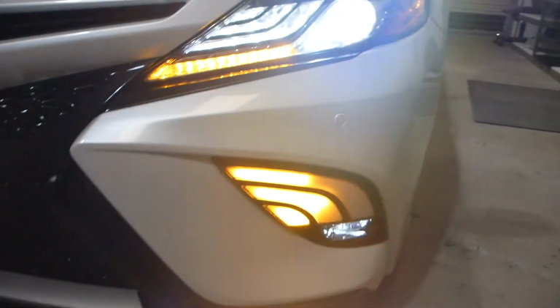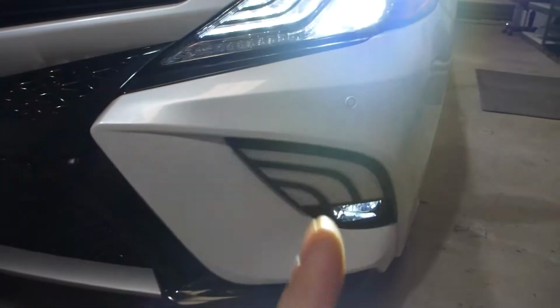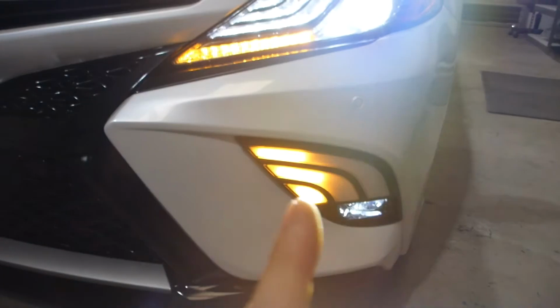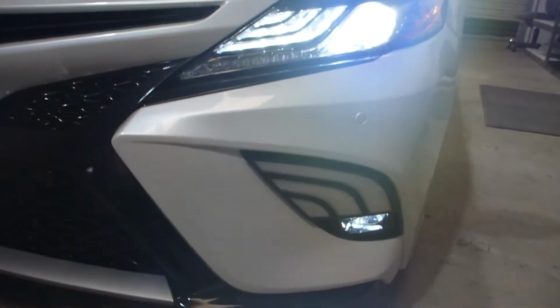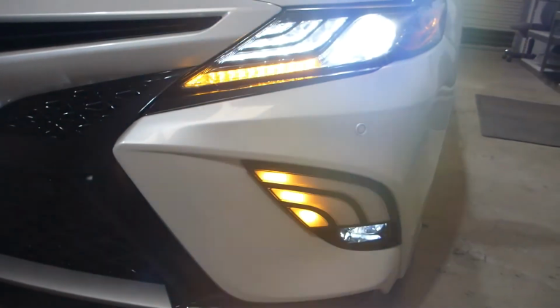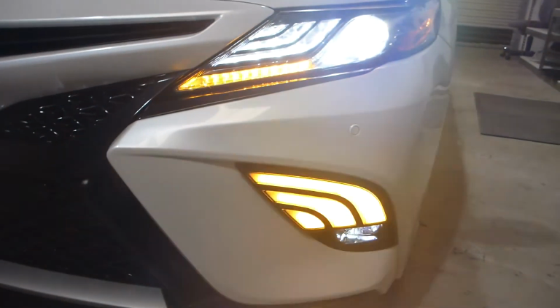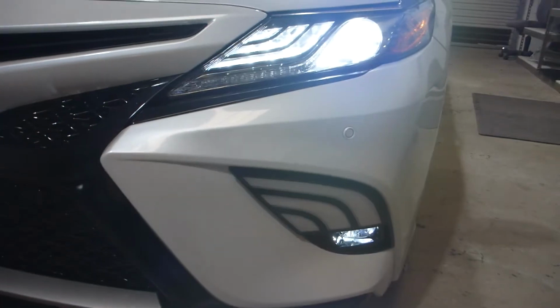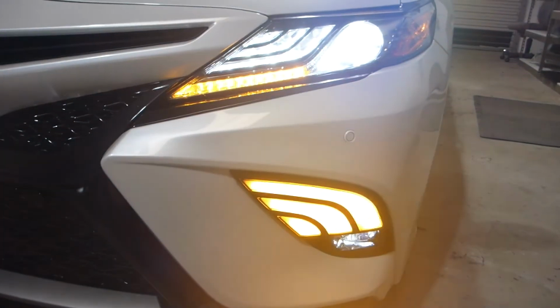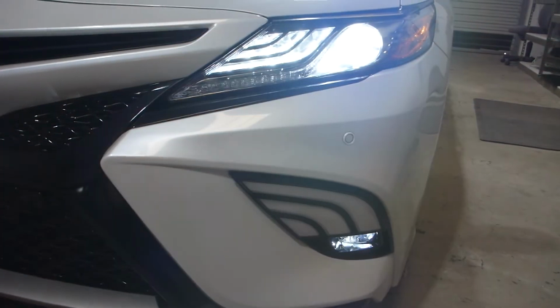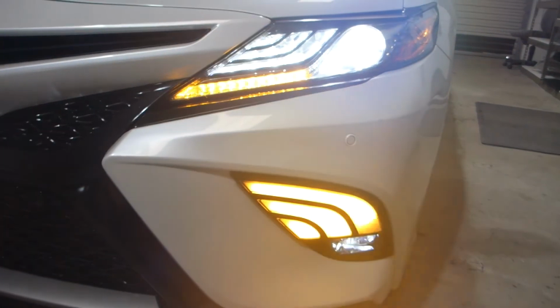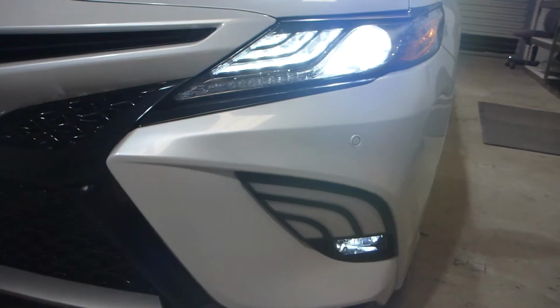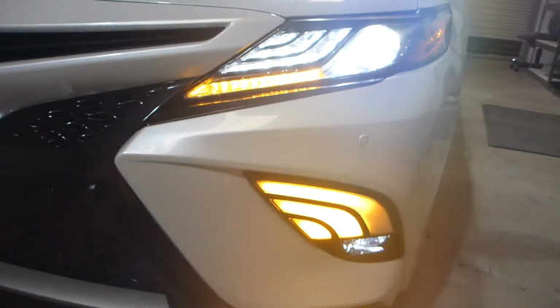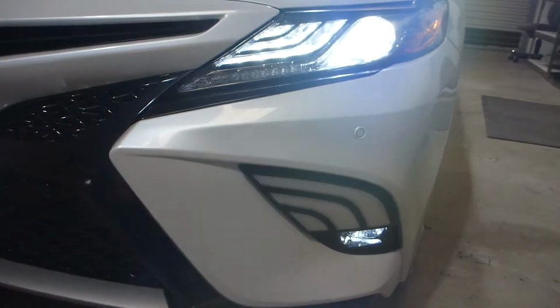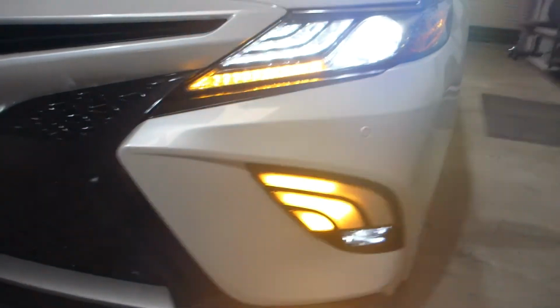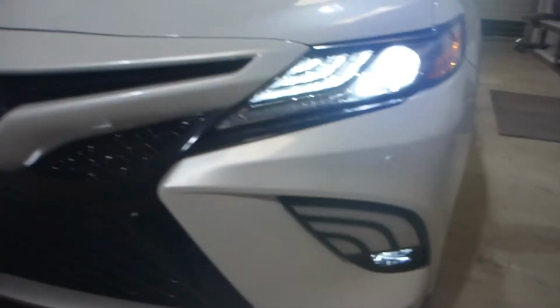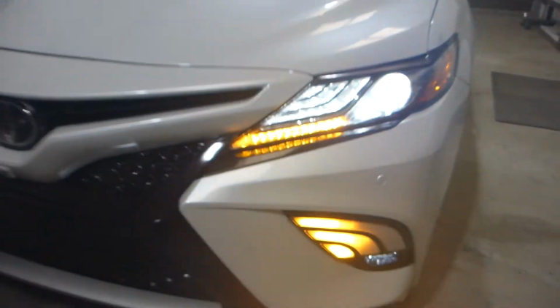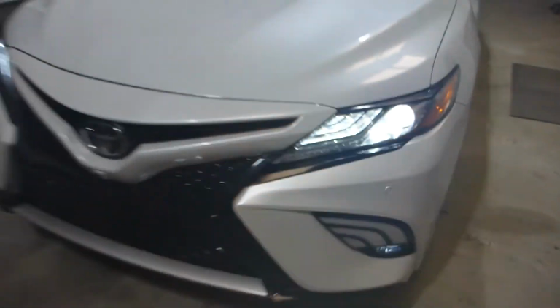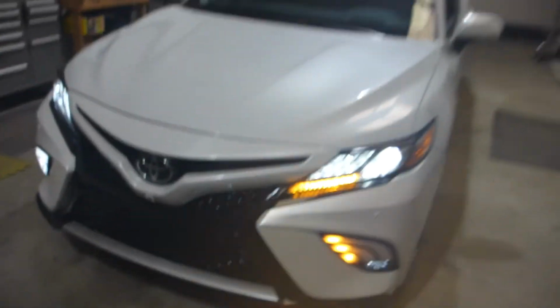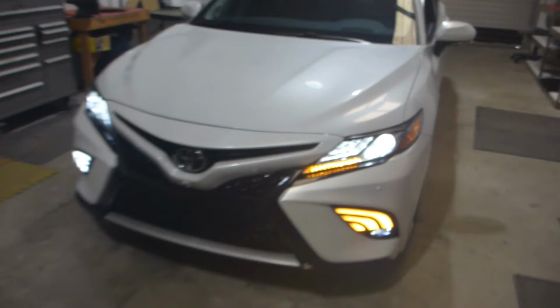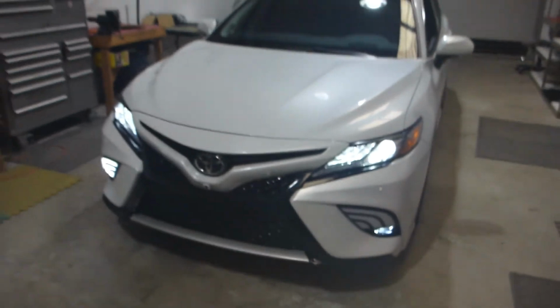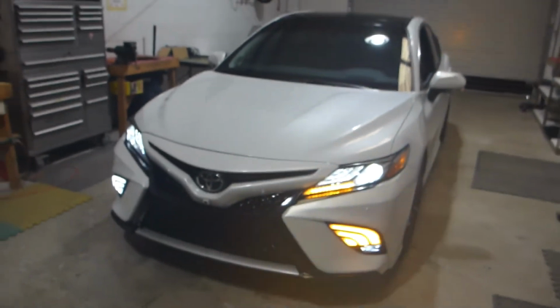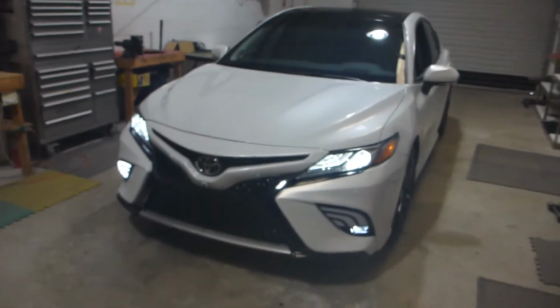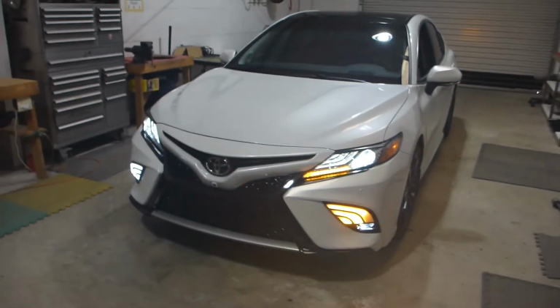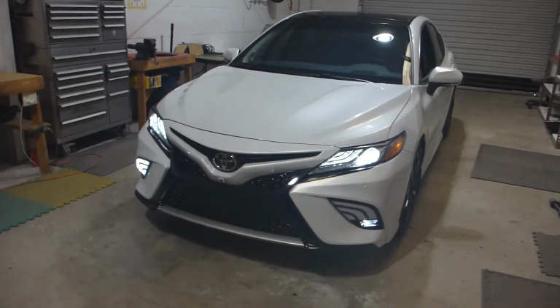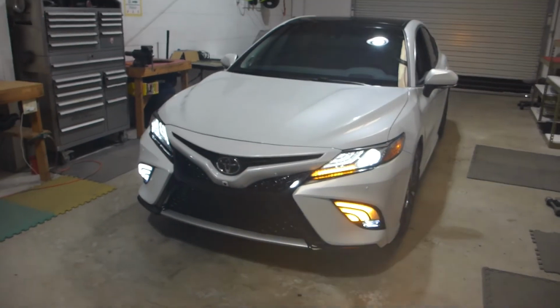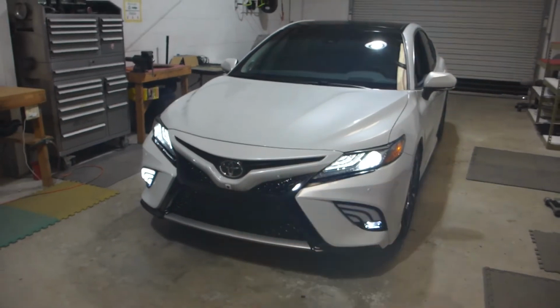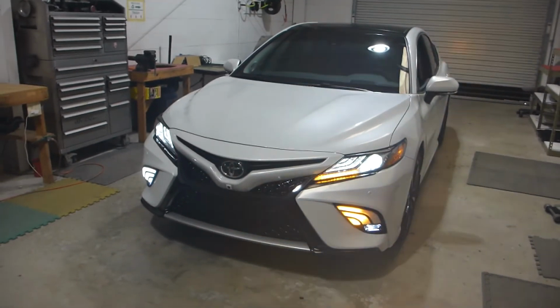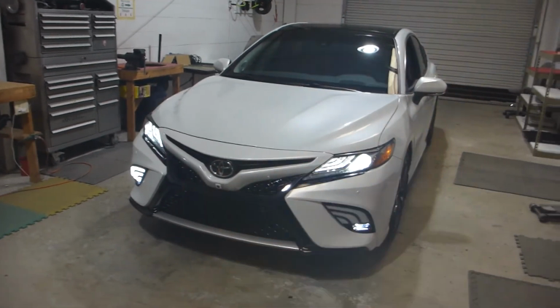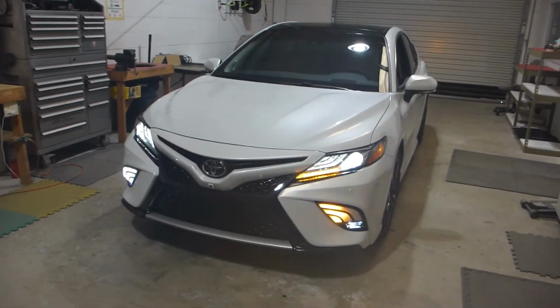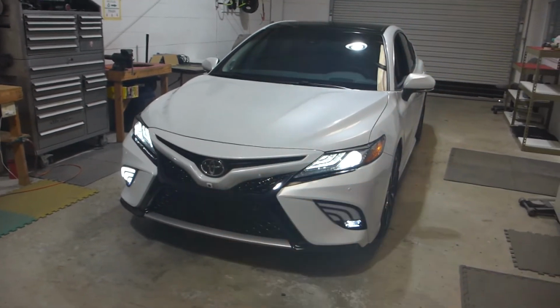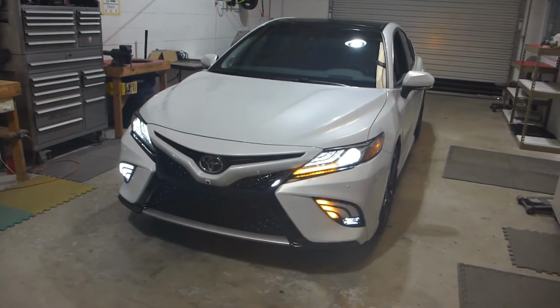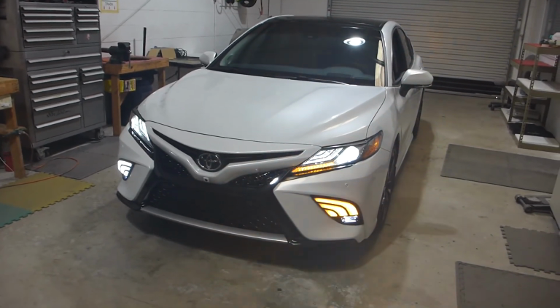For the record, these things also have some stupid blue option where they can light up blue. I did not wire that up. I do not know the purpose of that, and I certainly wouldn't recommend driving around with any blue lights on.